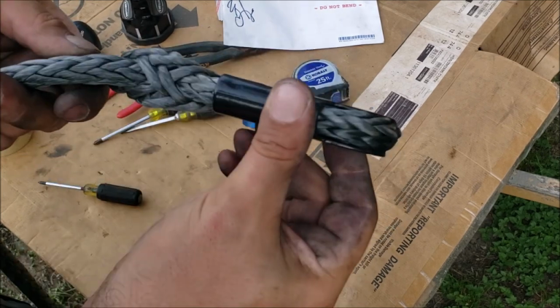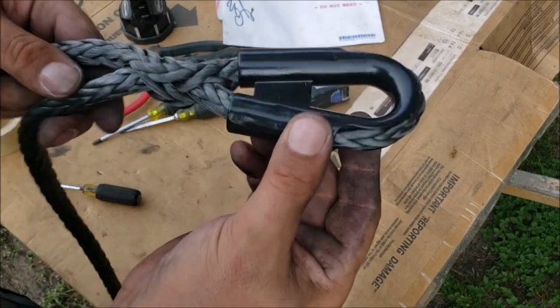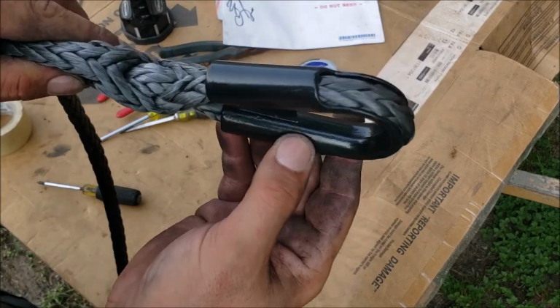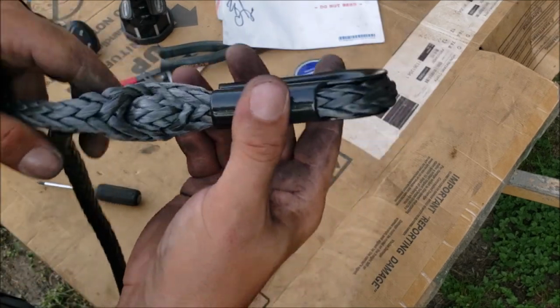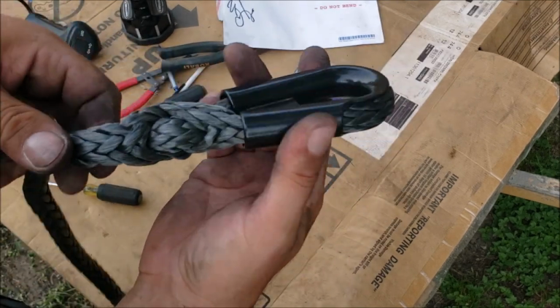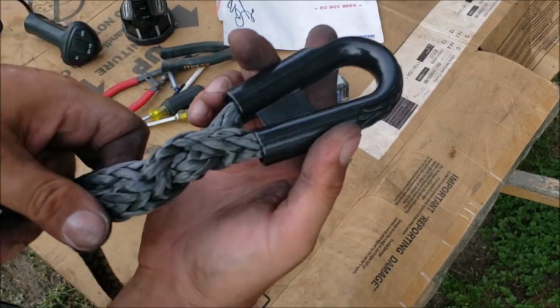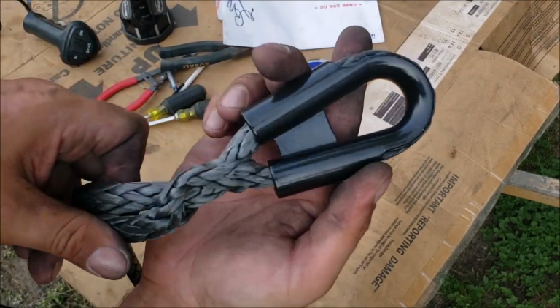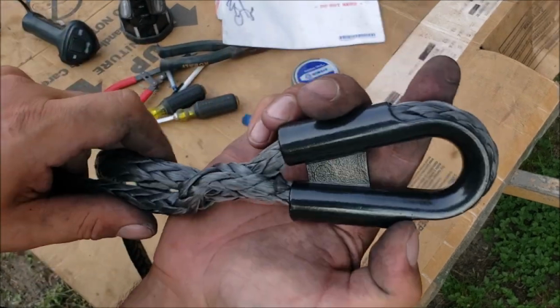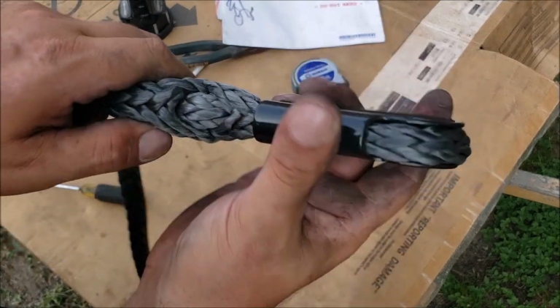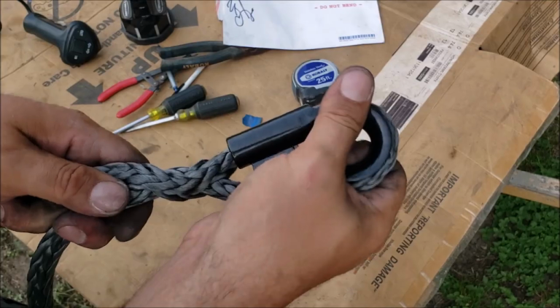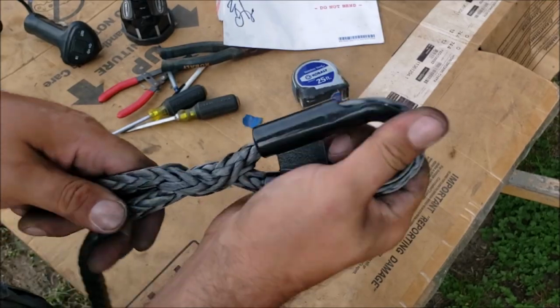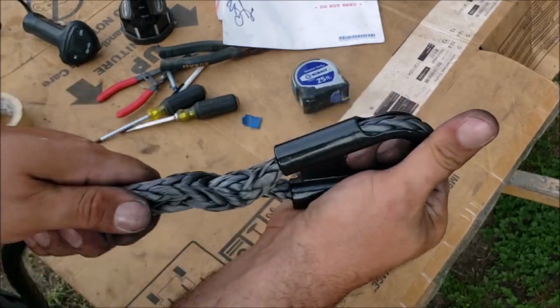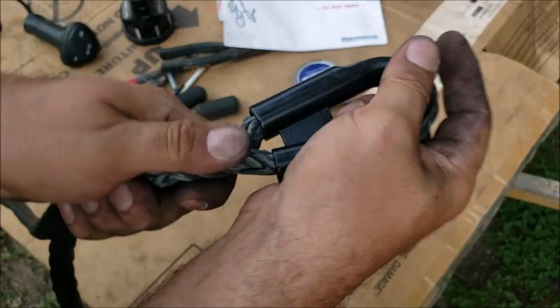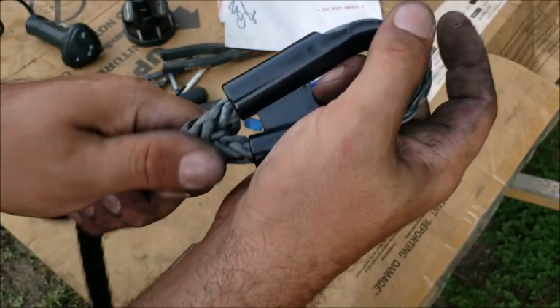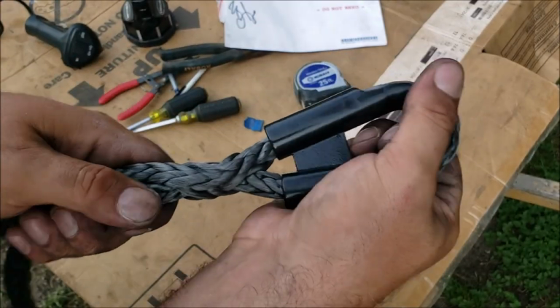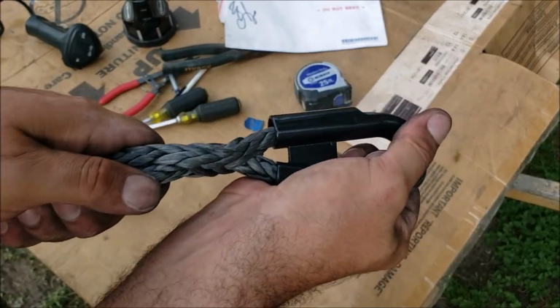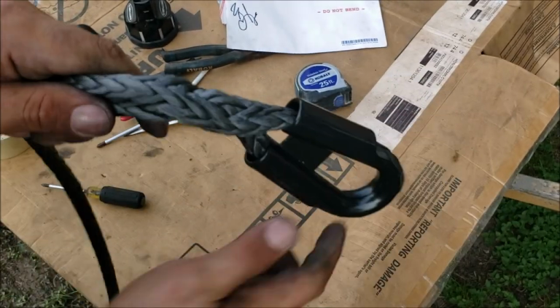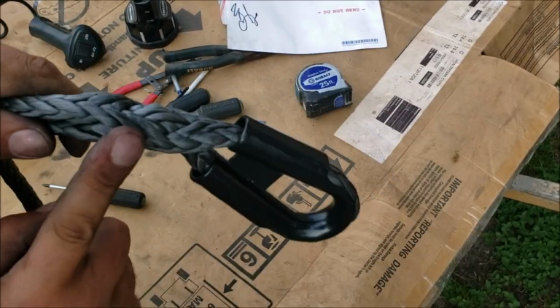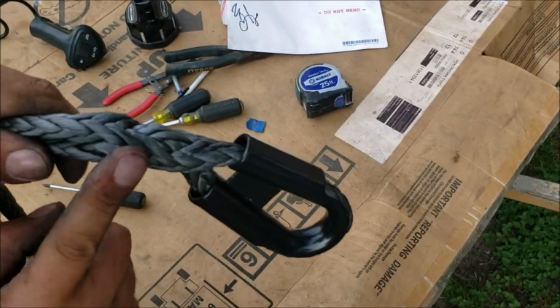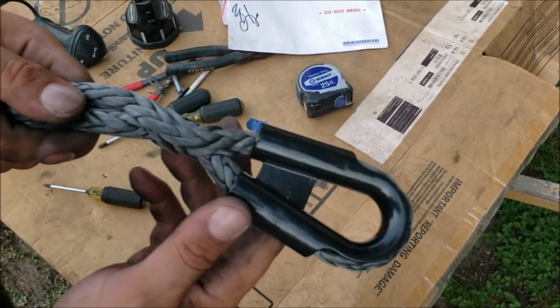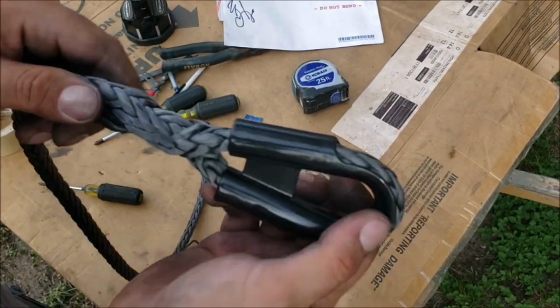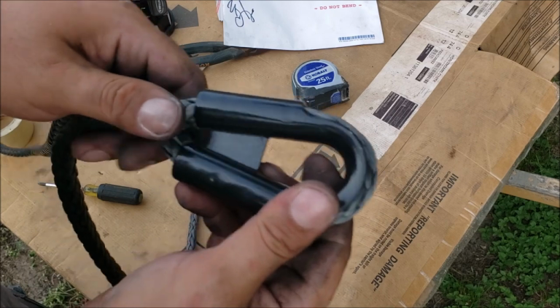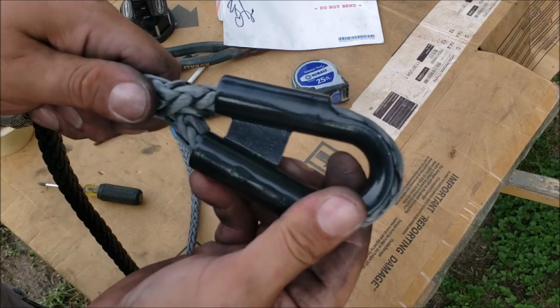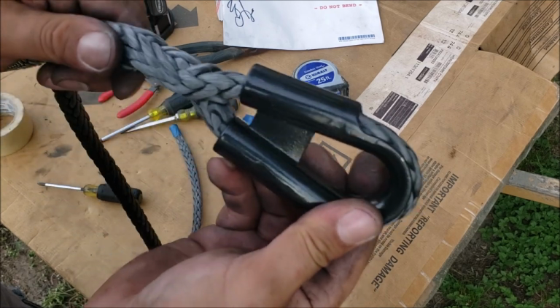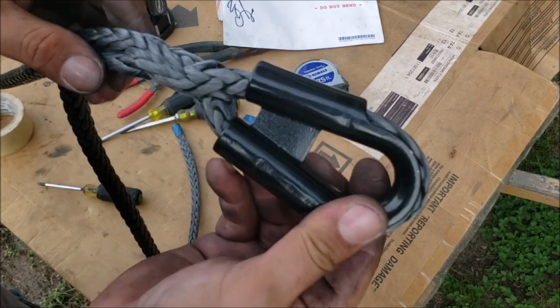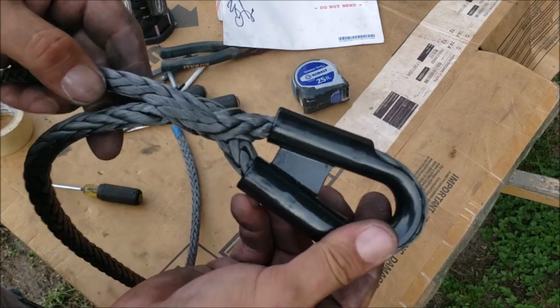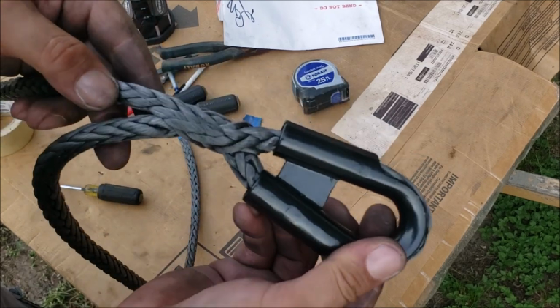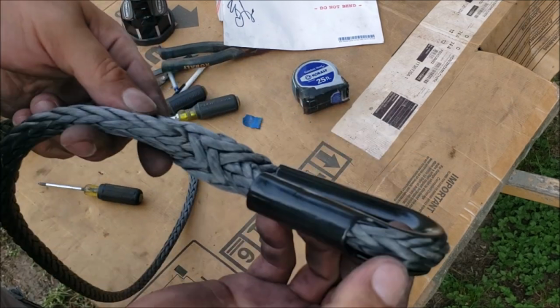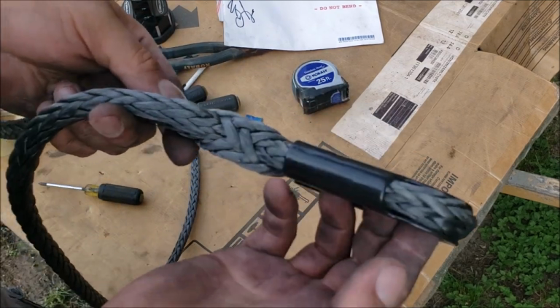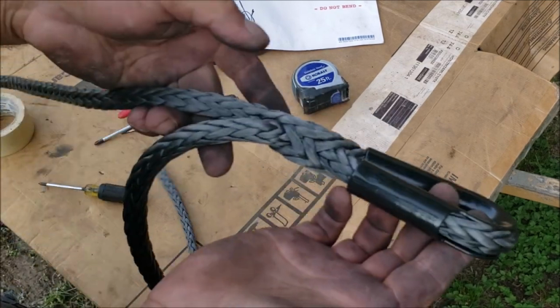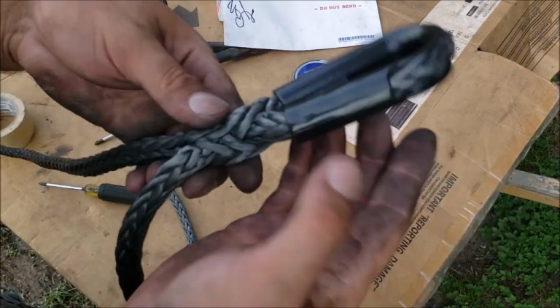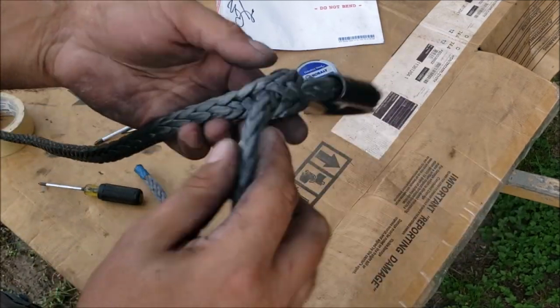You see what just happened right there - we created that Mobius Brummel lock right there. Now this cannot come undone - that's exactly how you want to do this. We have one in there, that's really all you need, but let's say you just want to do it again - why not? Let's do another one.